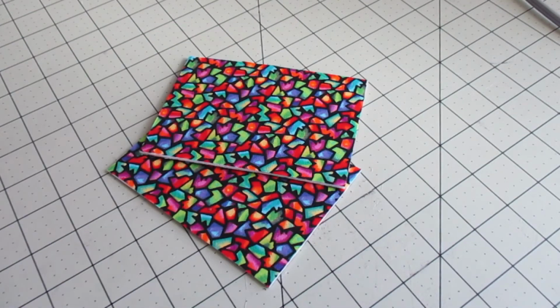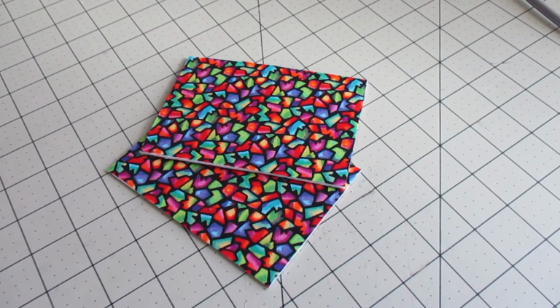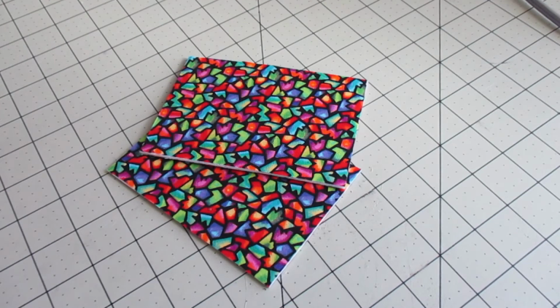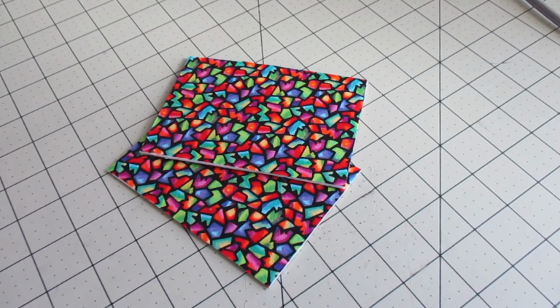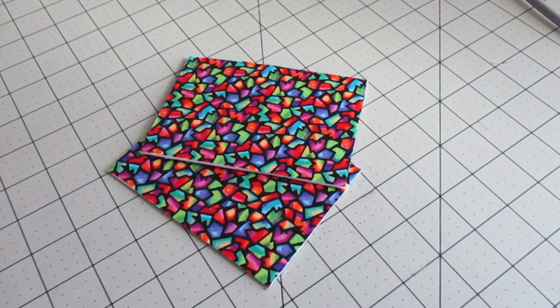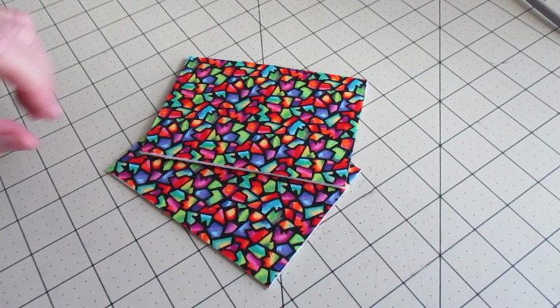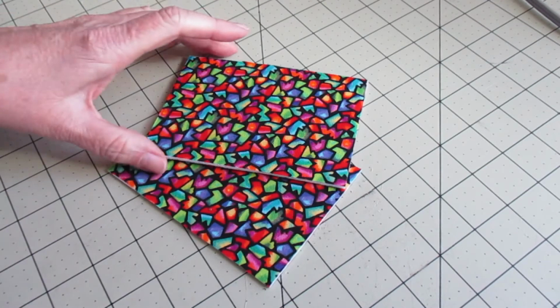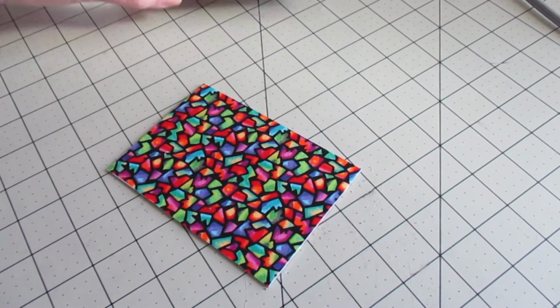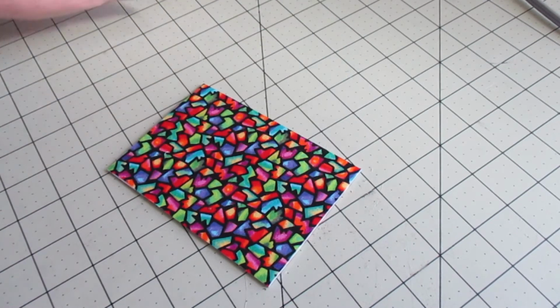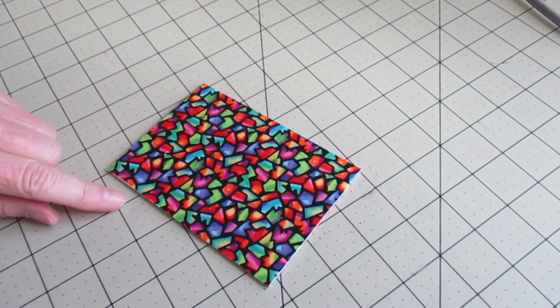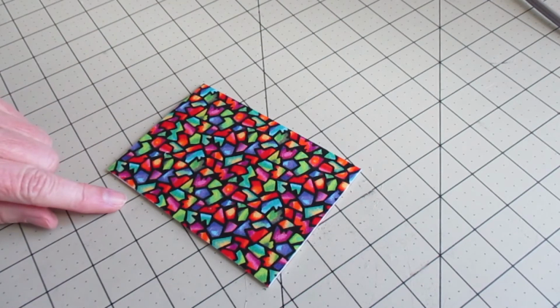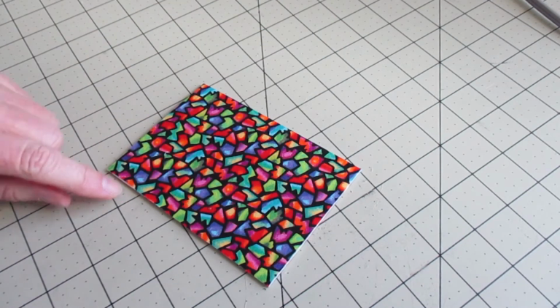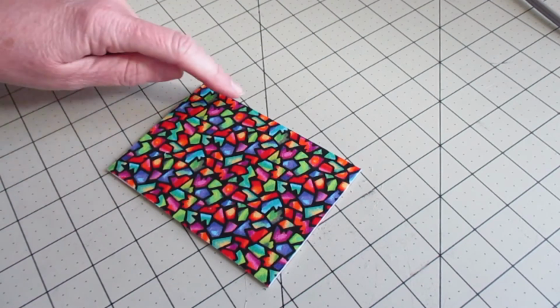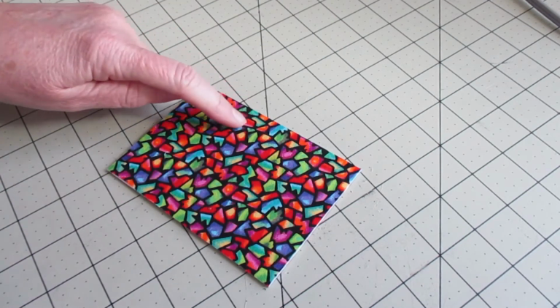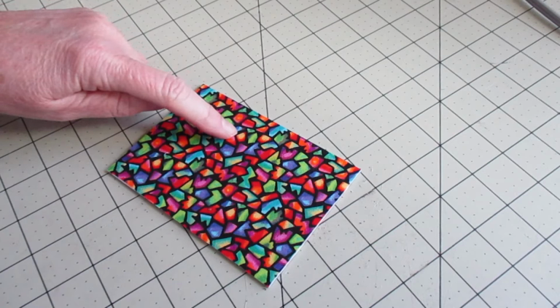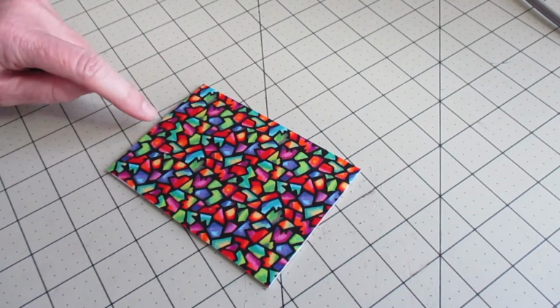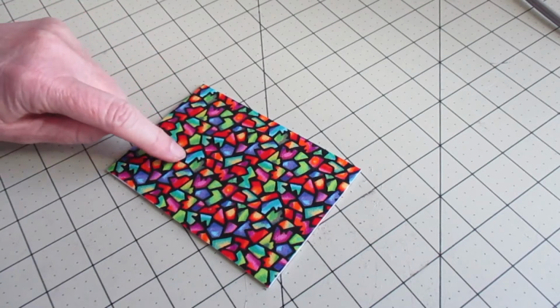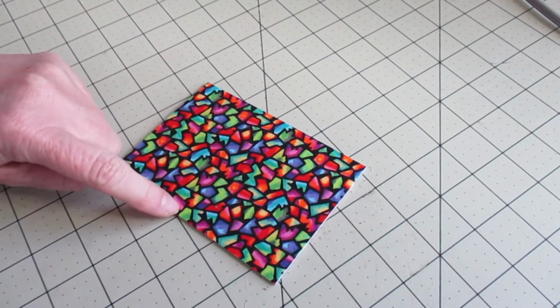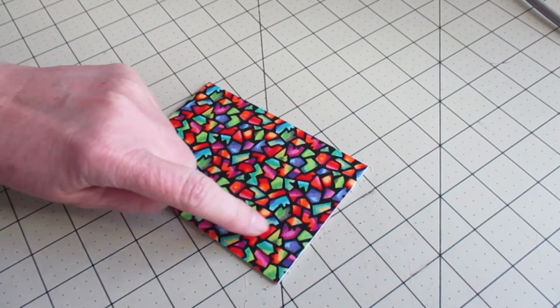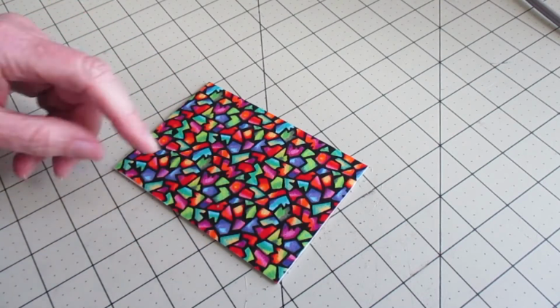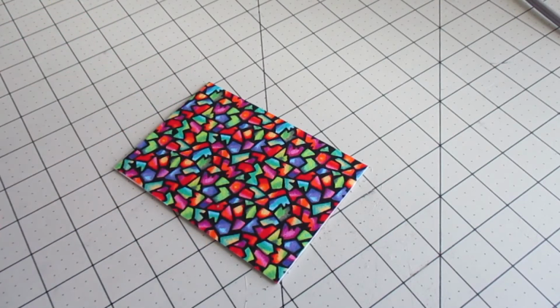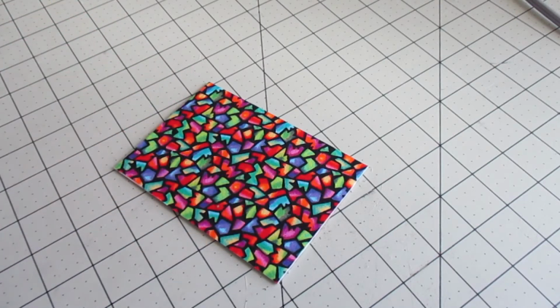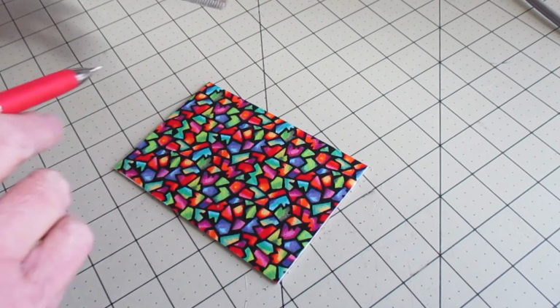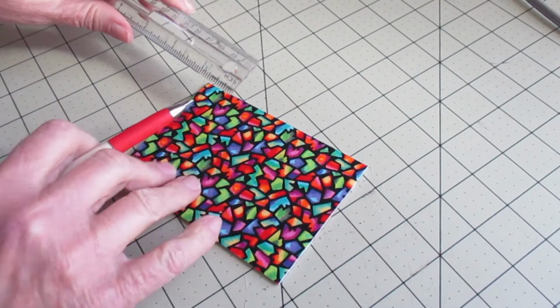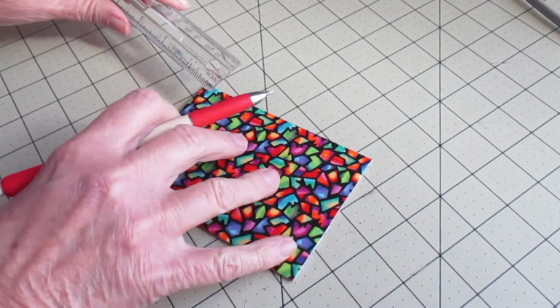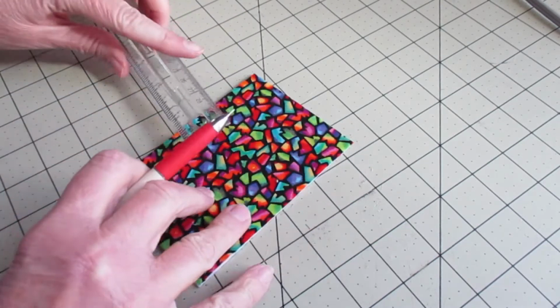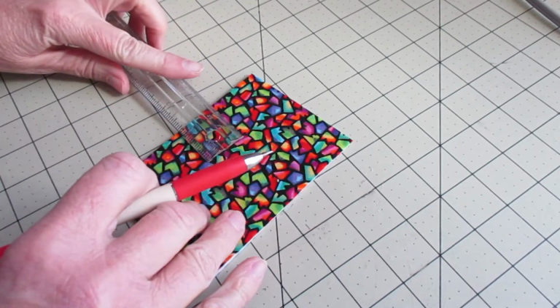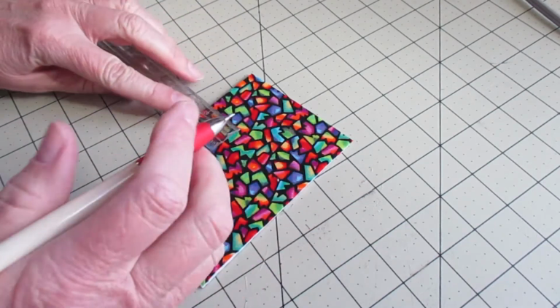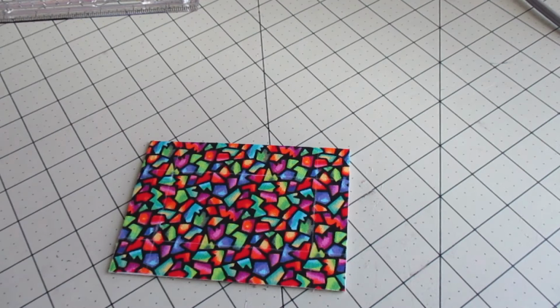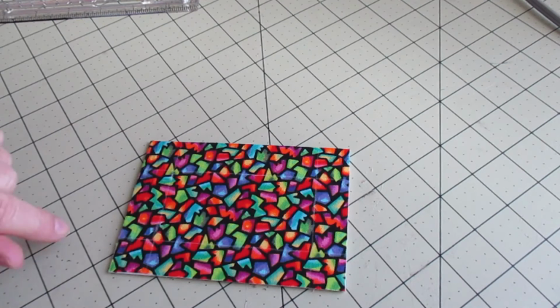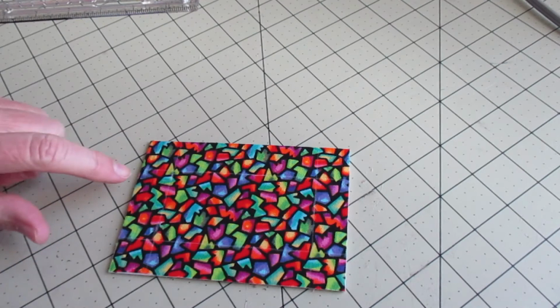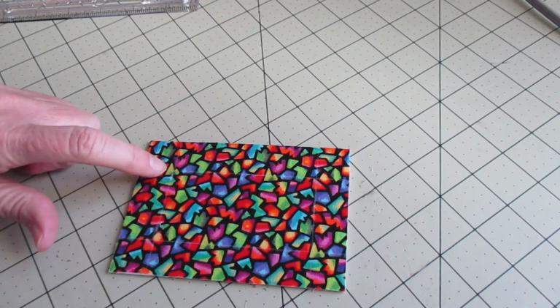Finished with those both. We're going to work with just one right now. We're going to measure in three-fourths of an inch from each side and mark that. I've gone ahead and marked it.